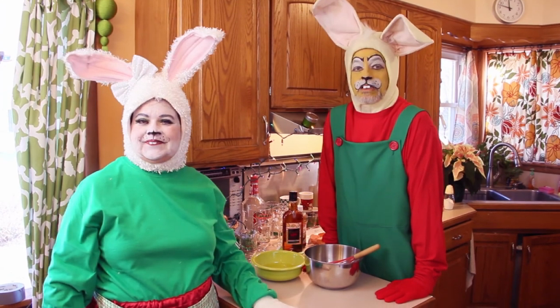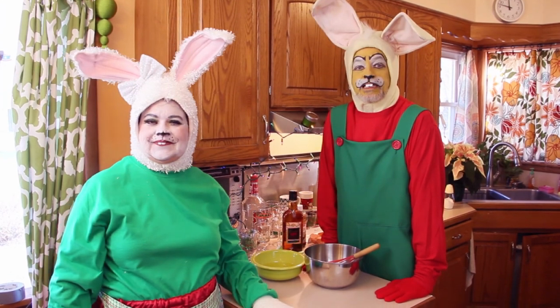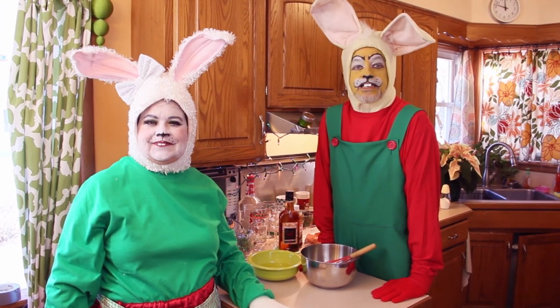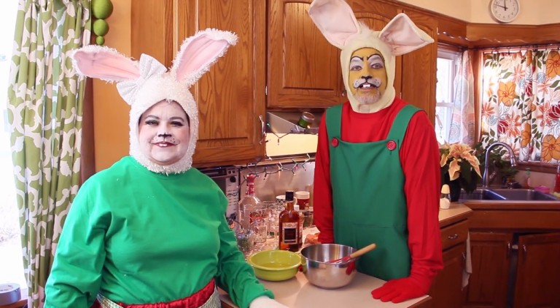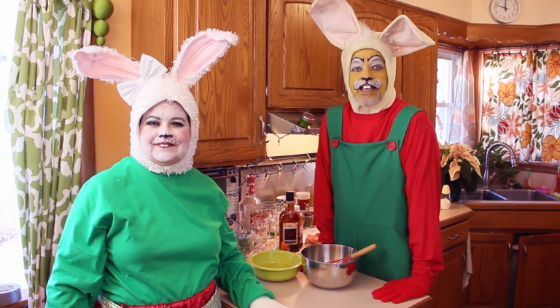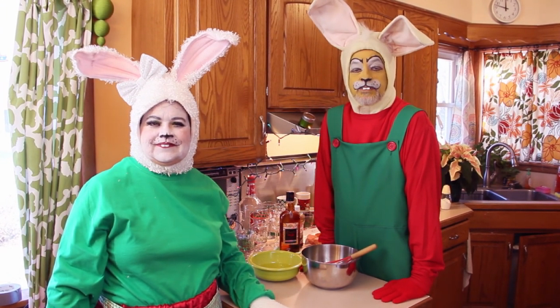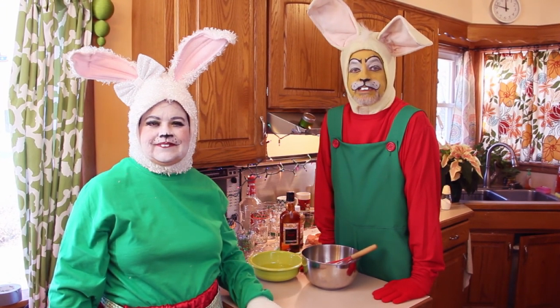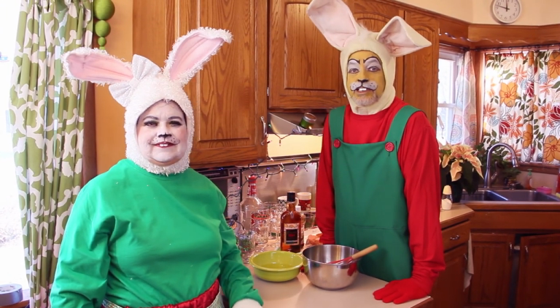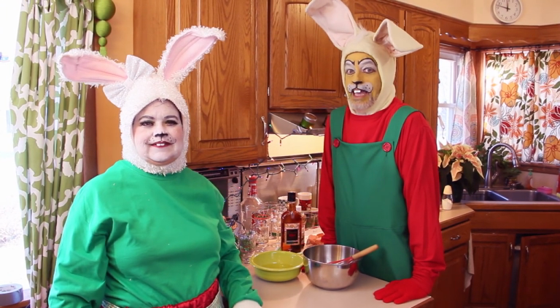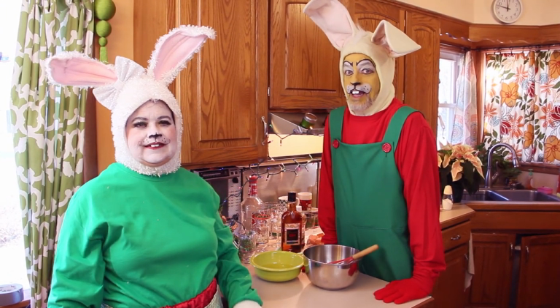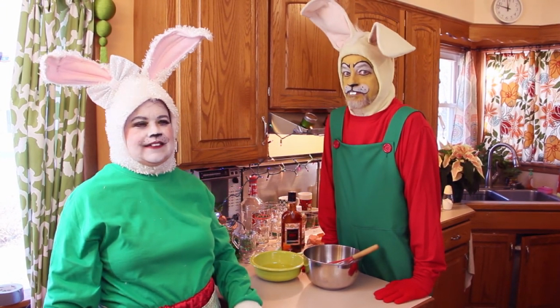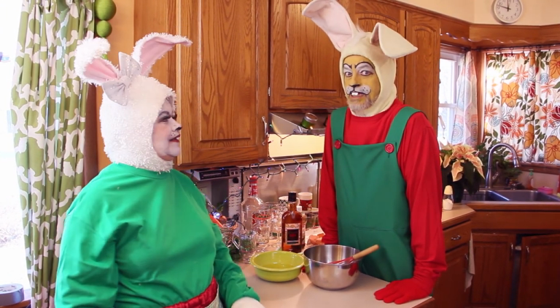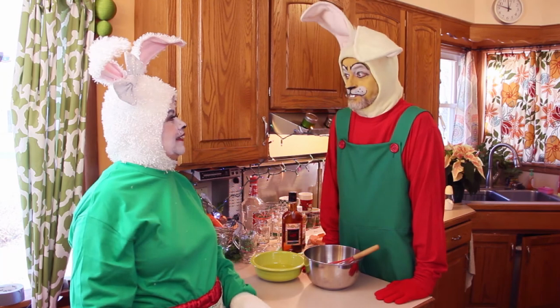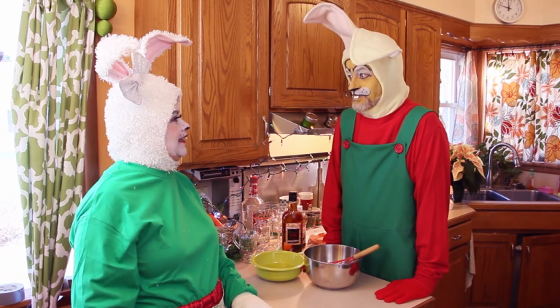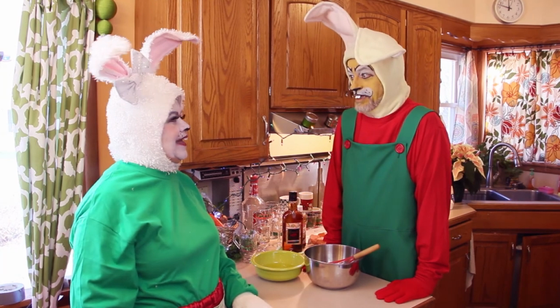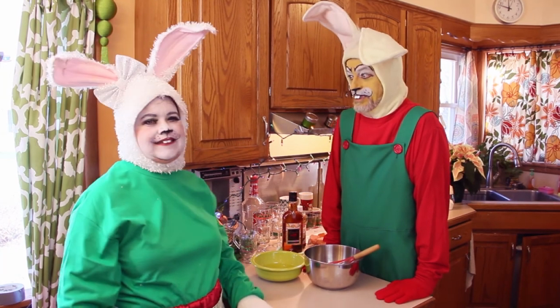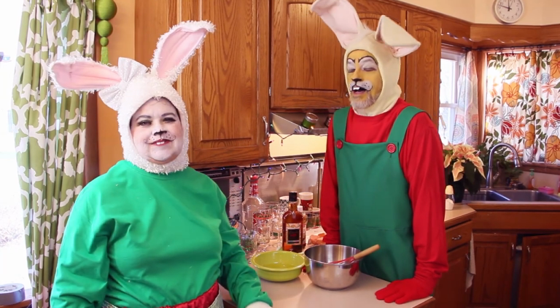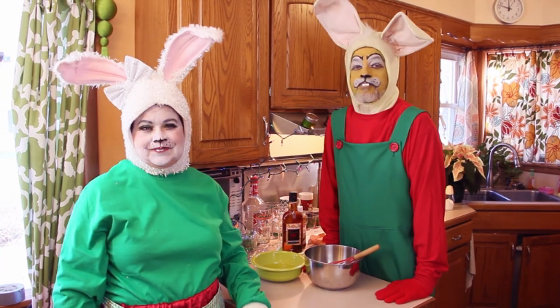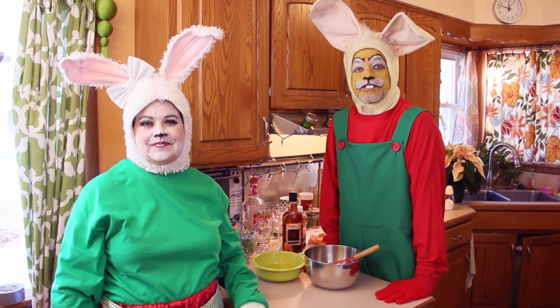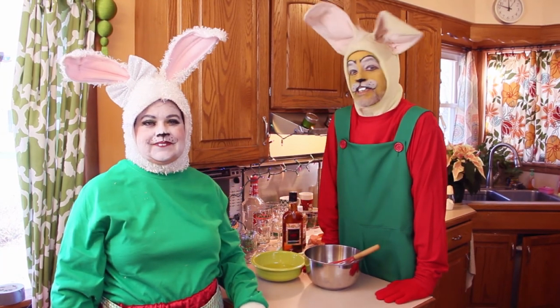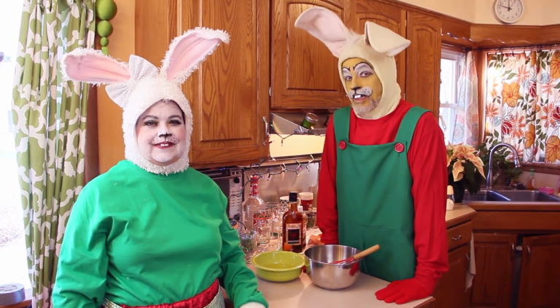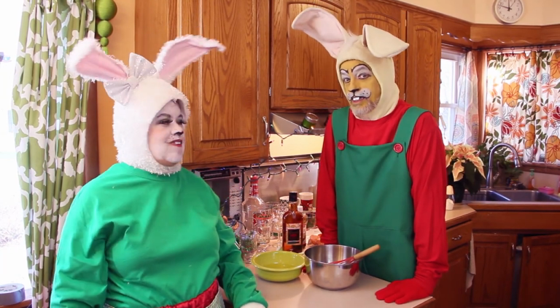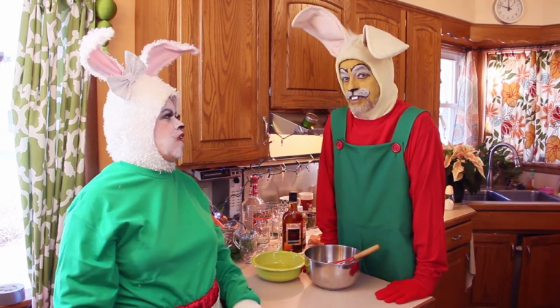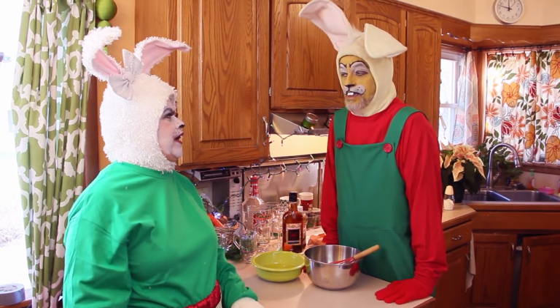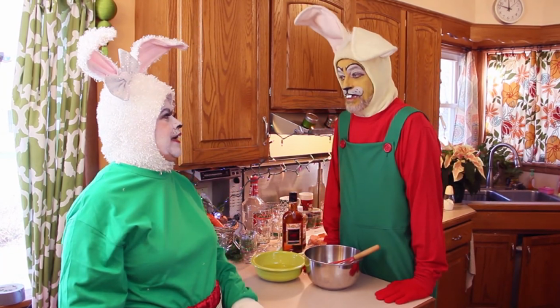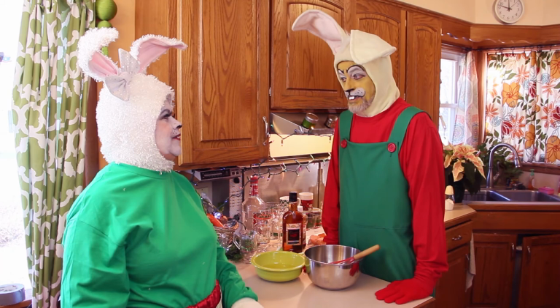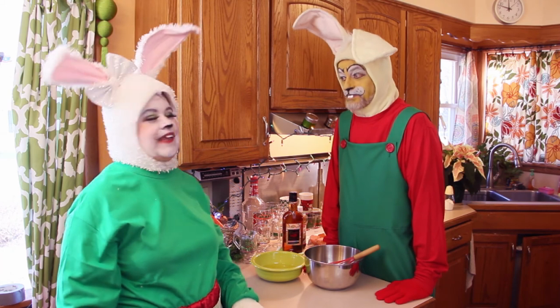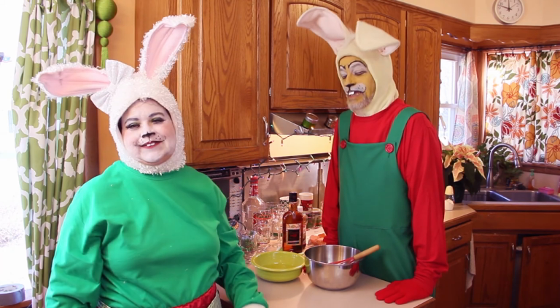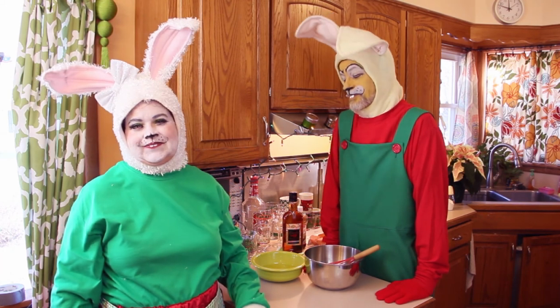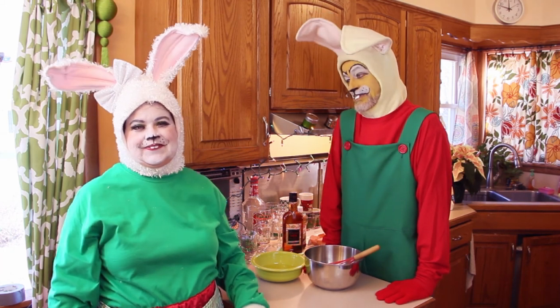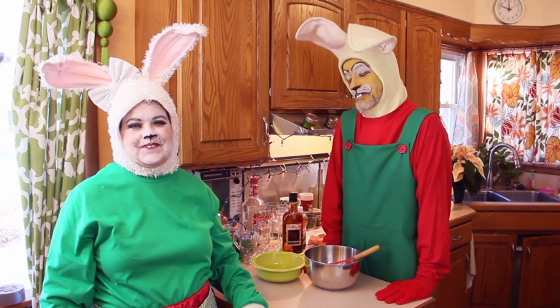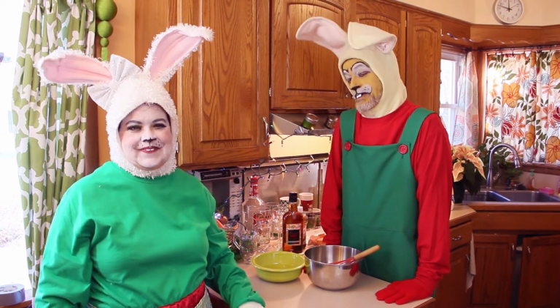So in this episode, we're going to be teaching you to make eggnog from scratch. Of course, you can do the non-alcoholic kind or the kind with alcohol. We'll be doing the kind with alcohol.